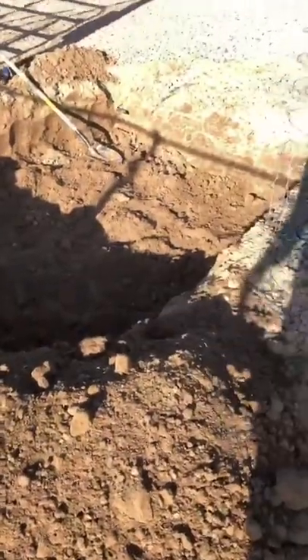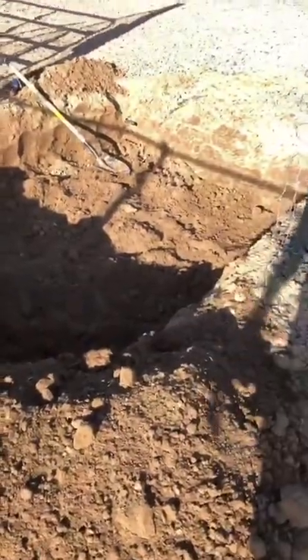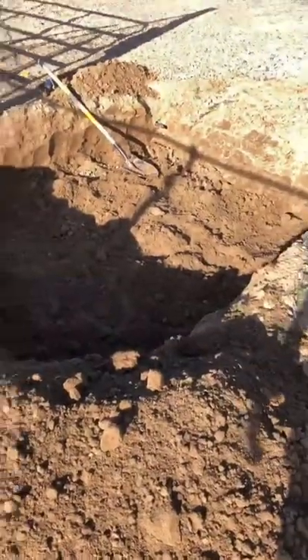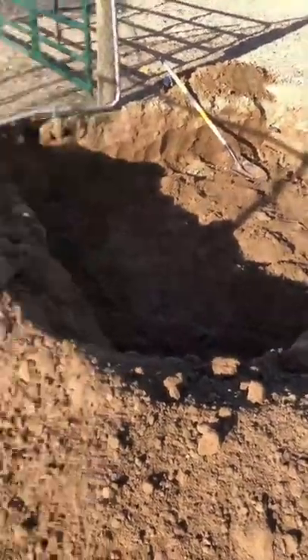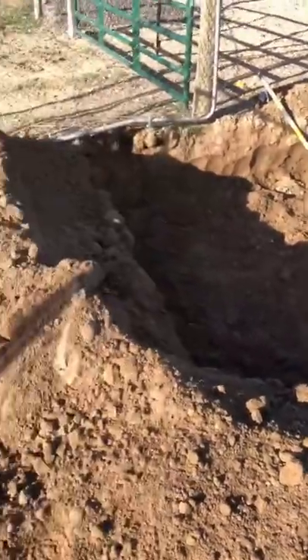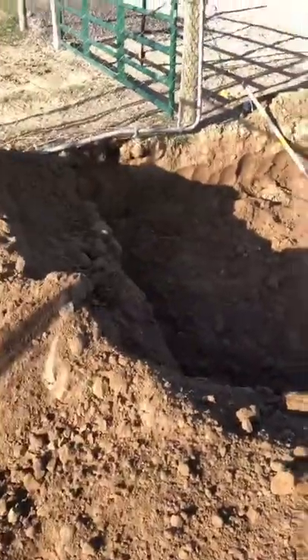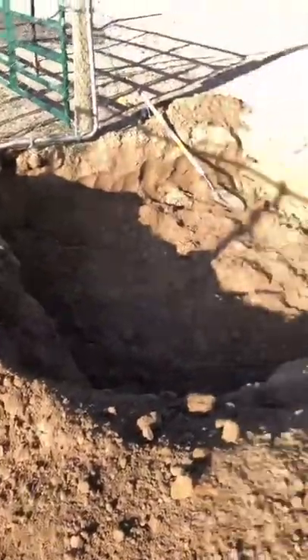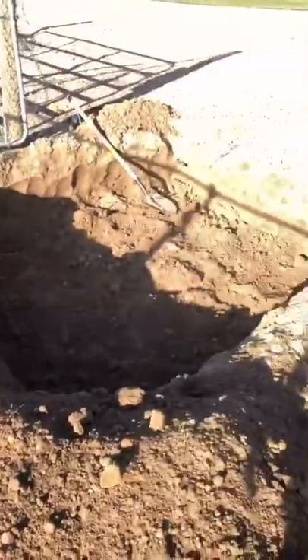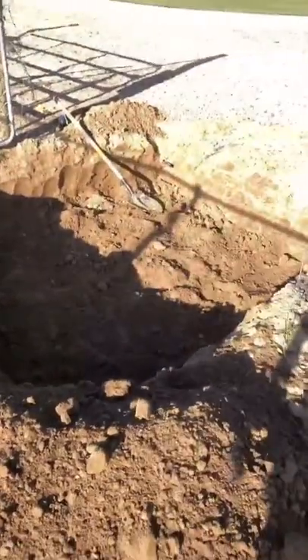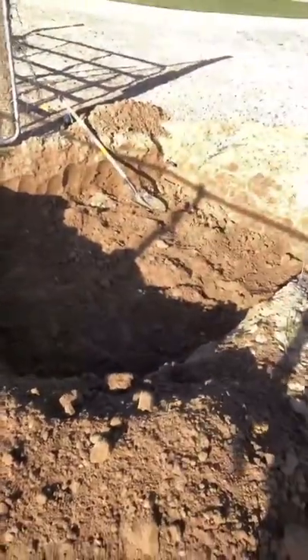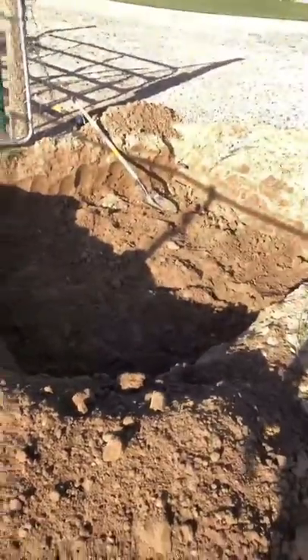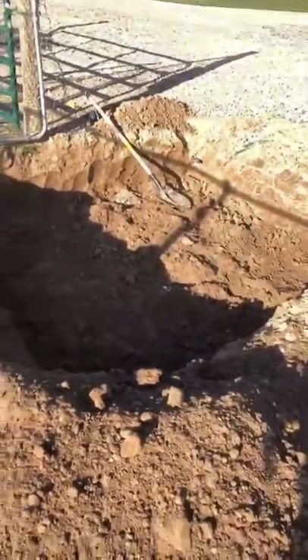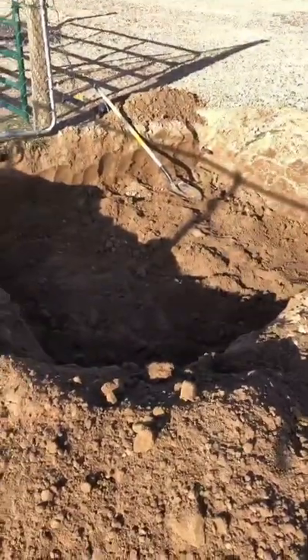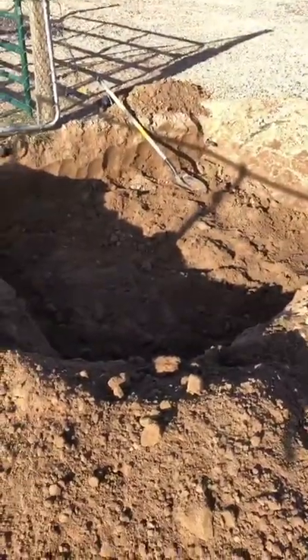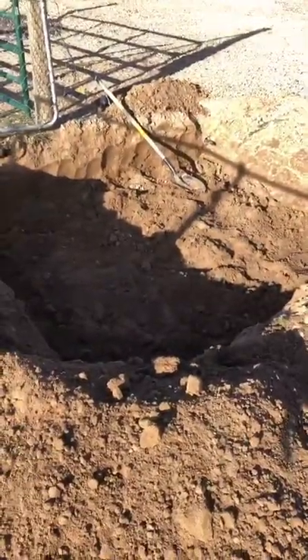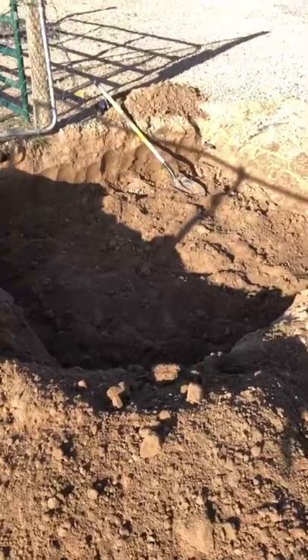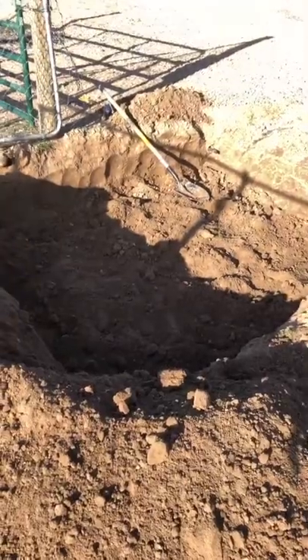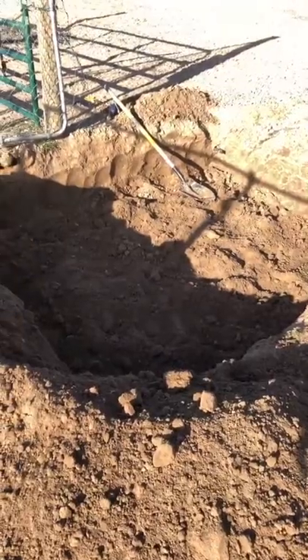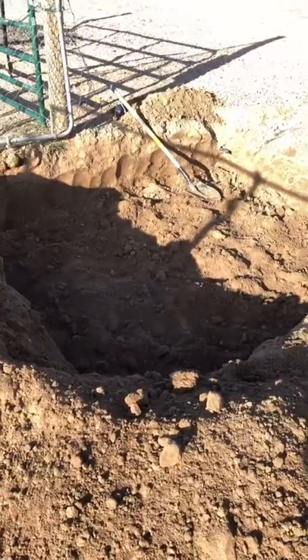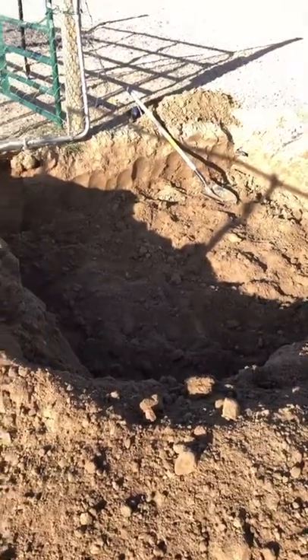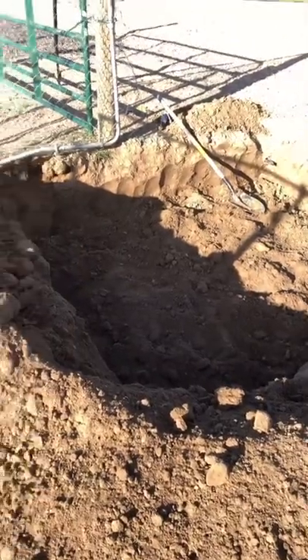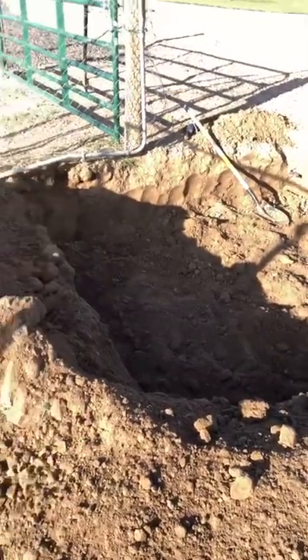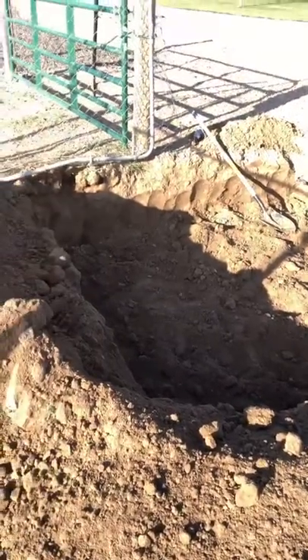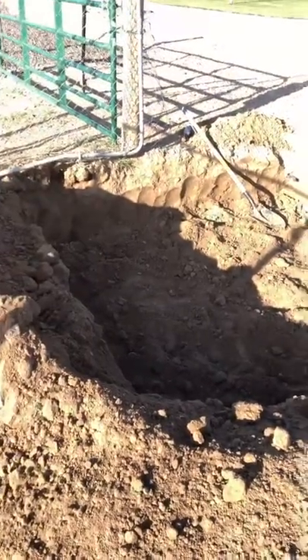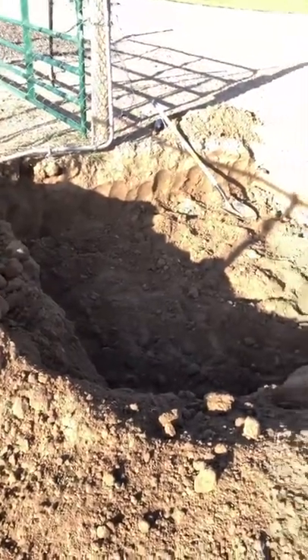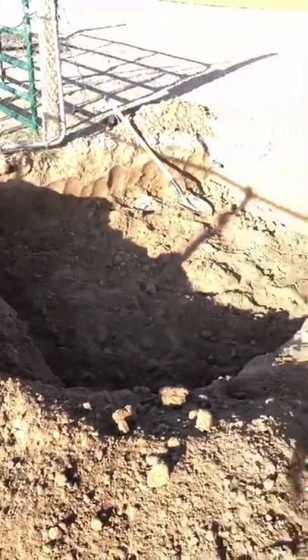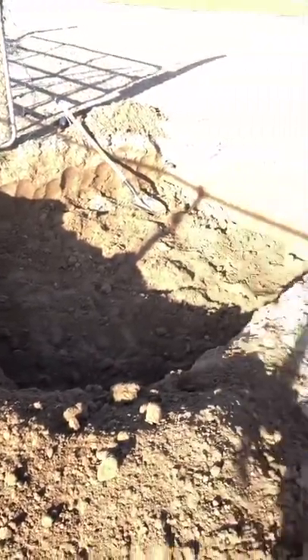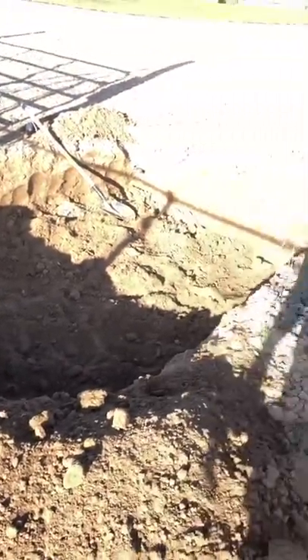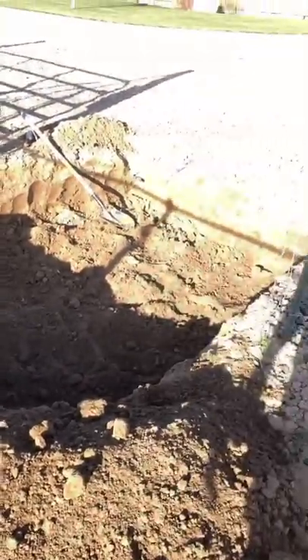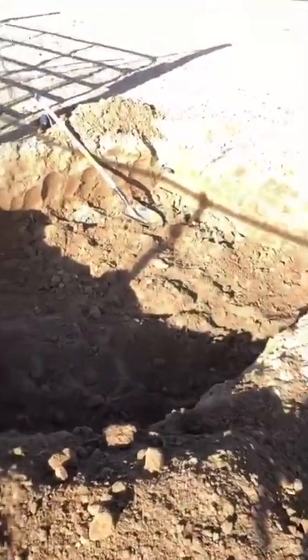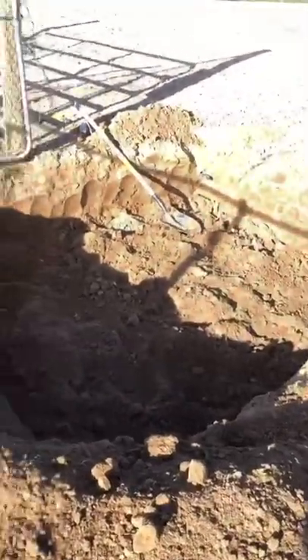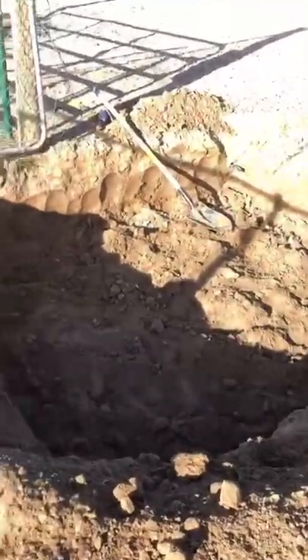So step one, dig a hole. I dug a hole 100 inches by 72 inches. Took about three hours.